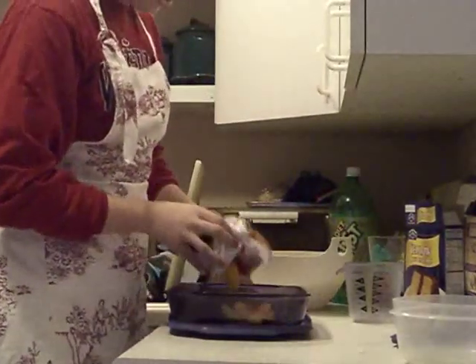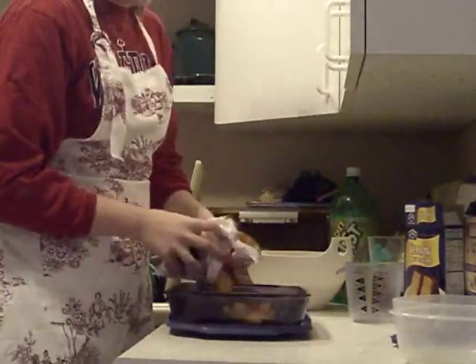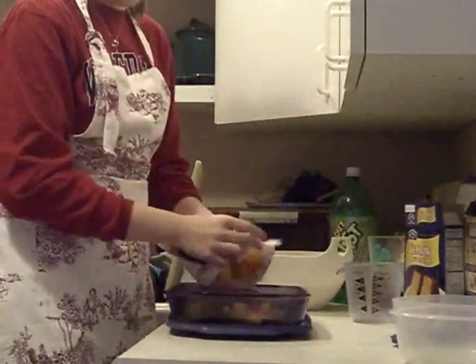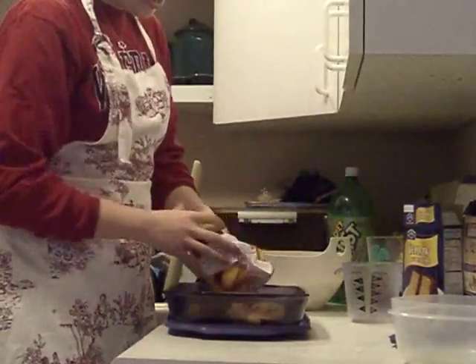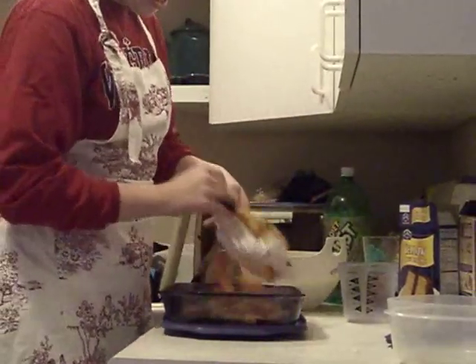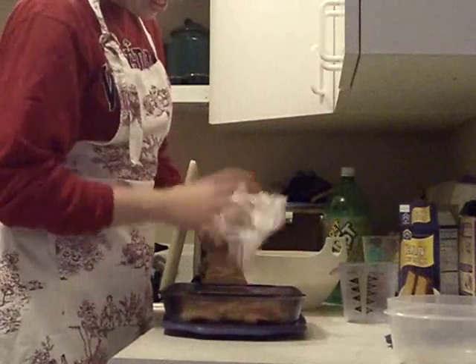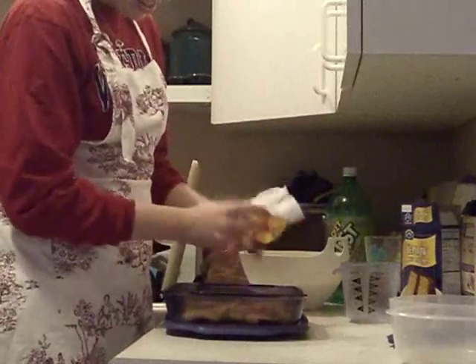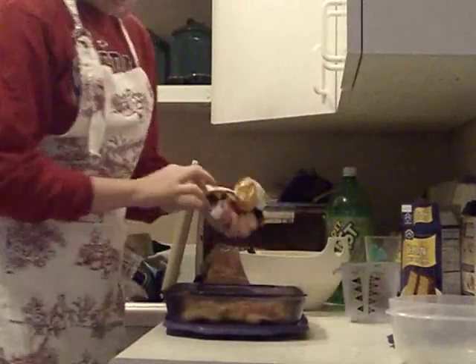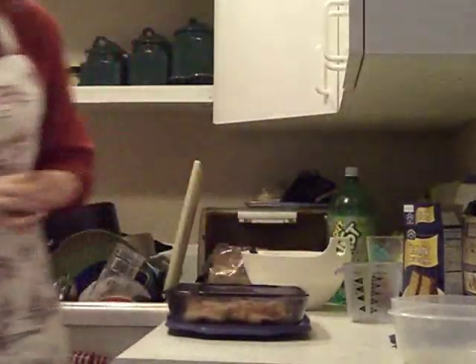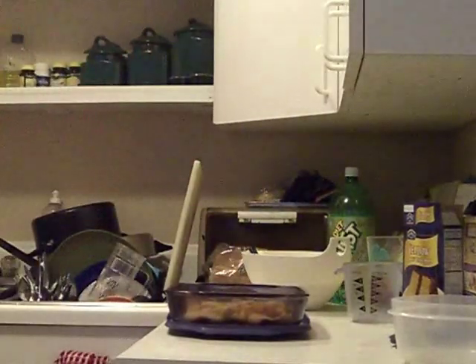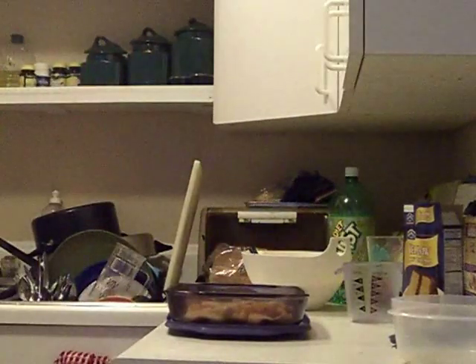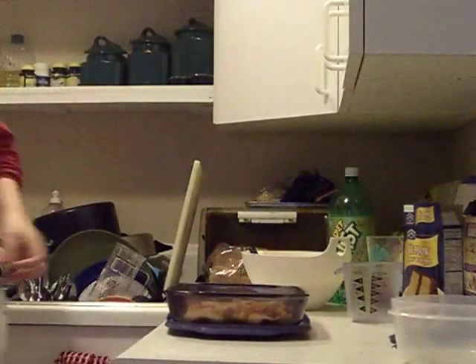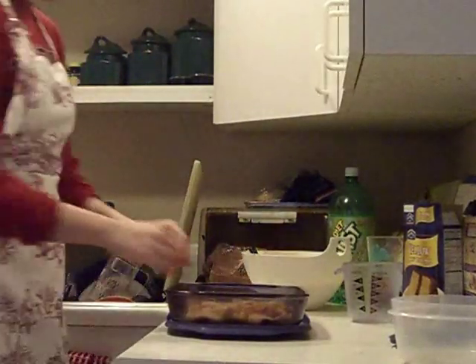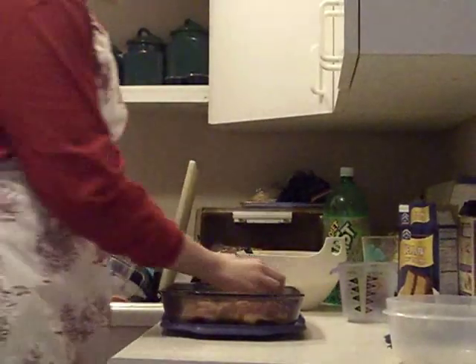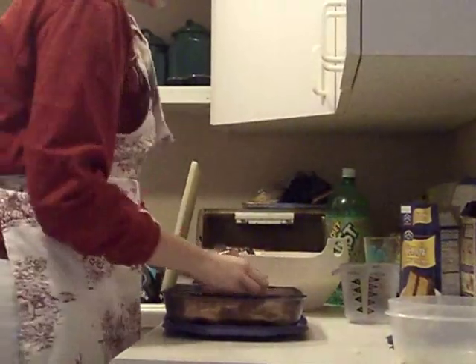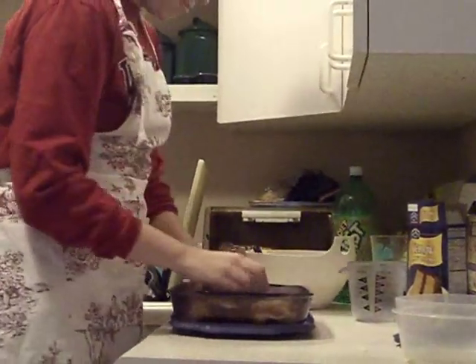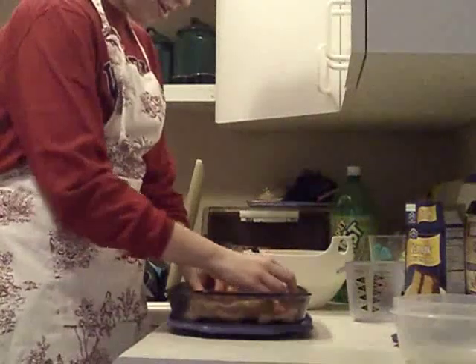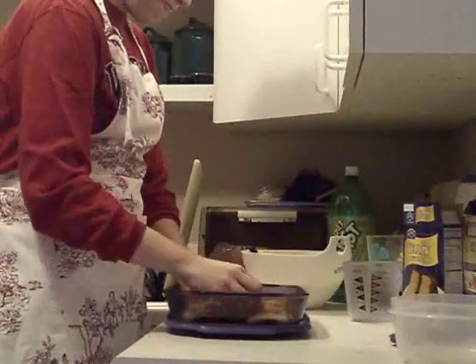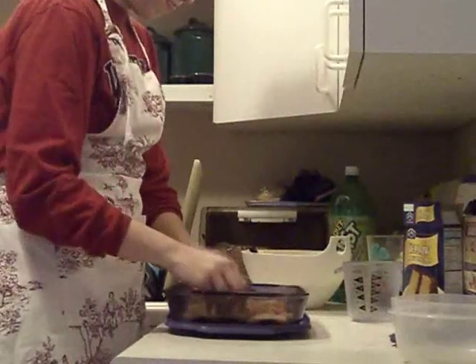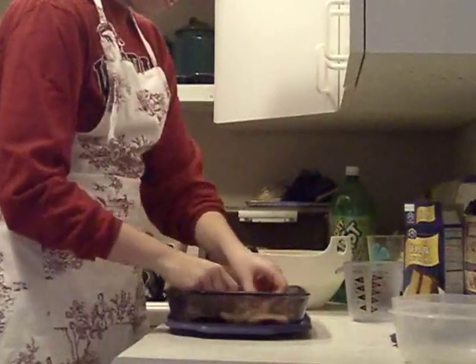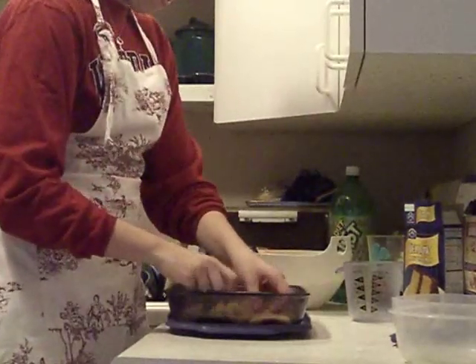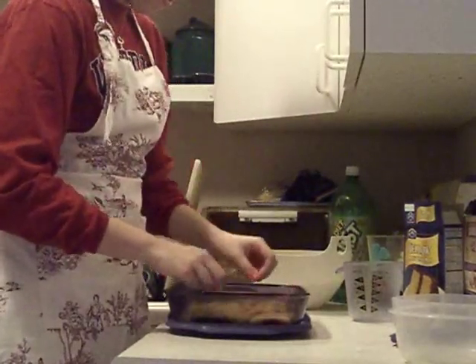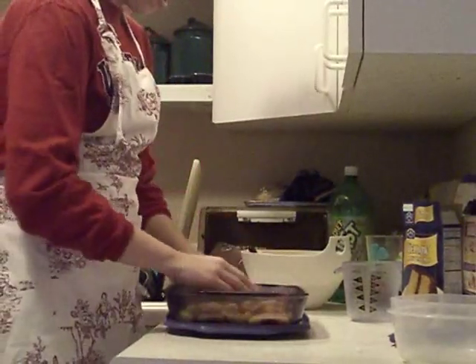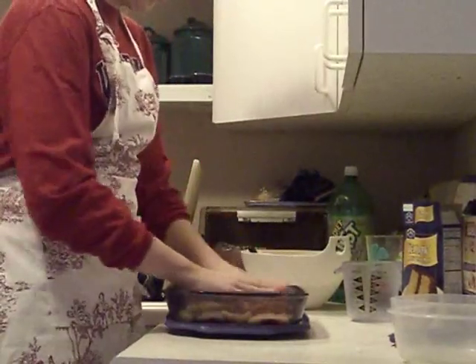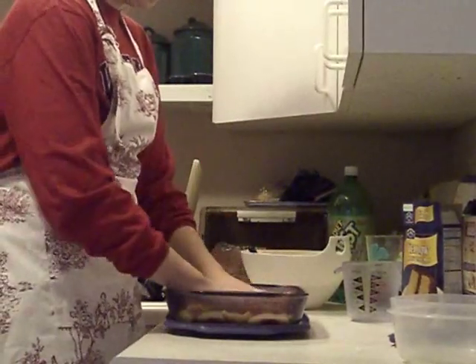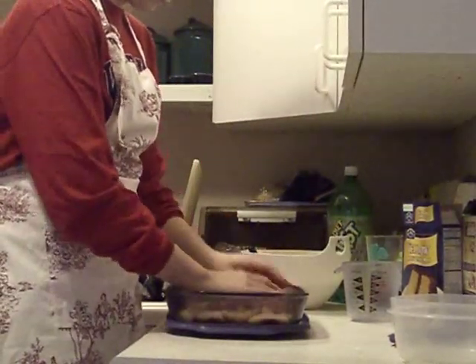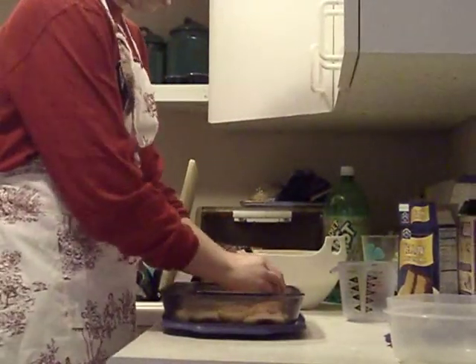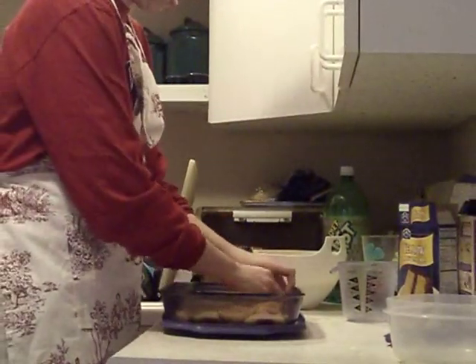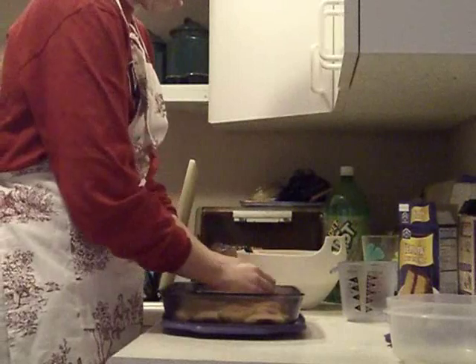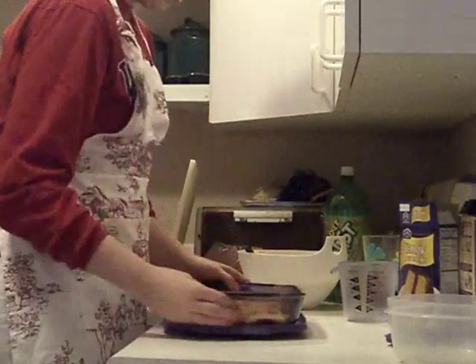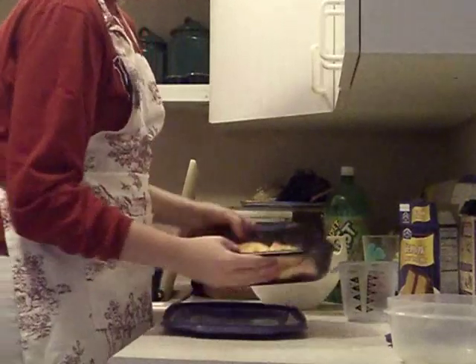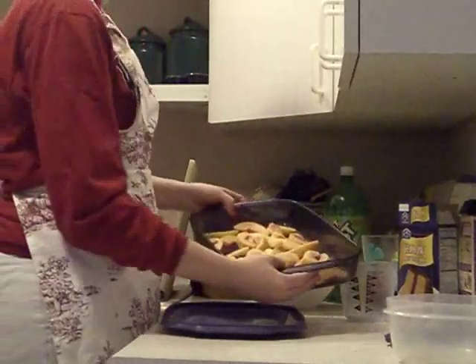Then you just put the bag of fruit on the bottom of the pan — this looks really good. You just want to spread them out on the bottom so it looks like this.